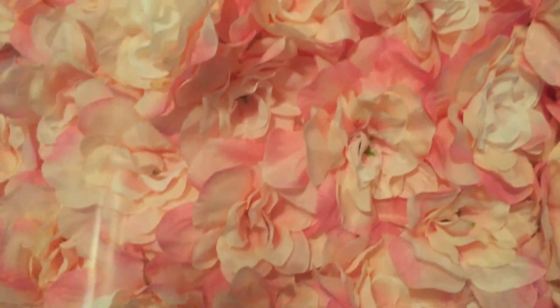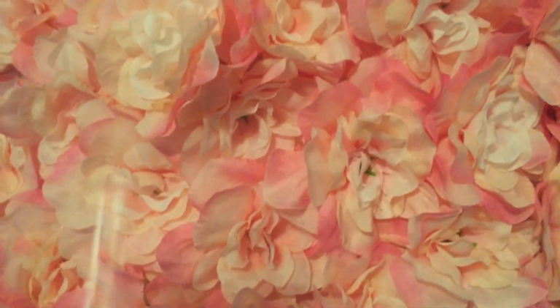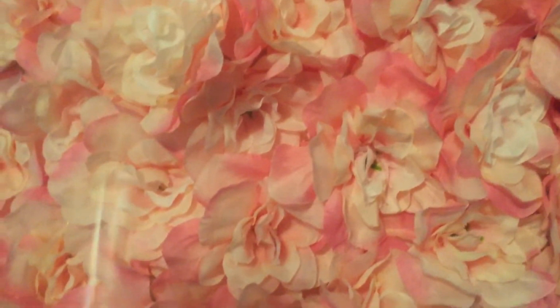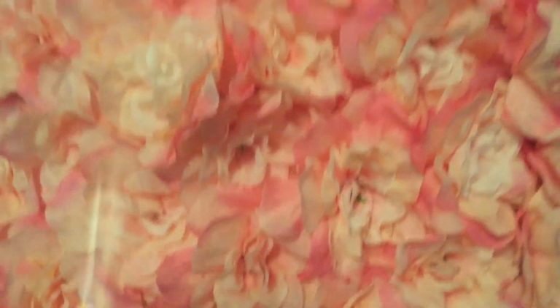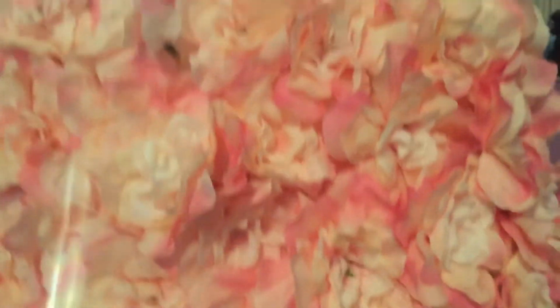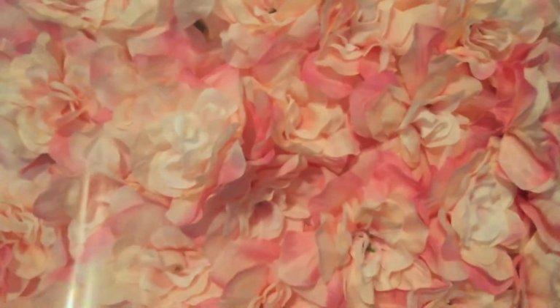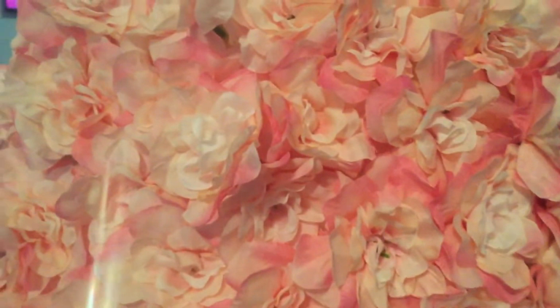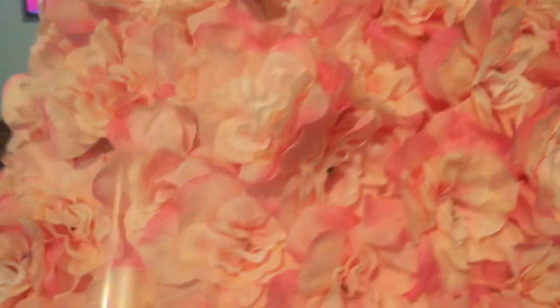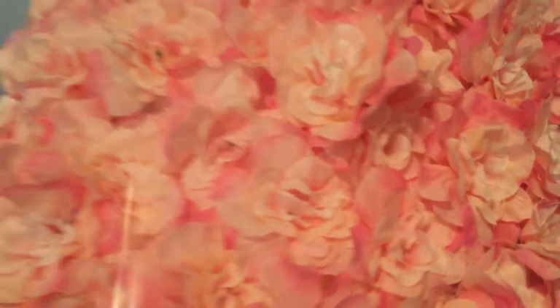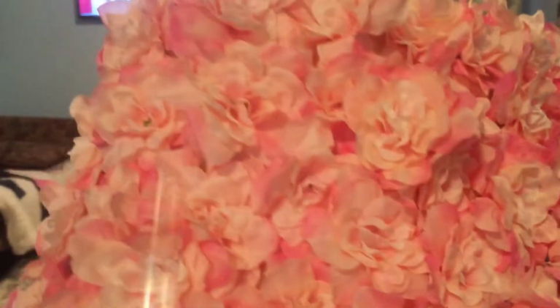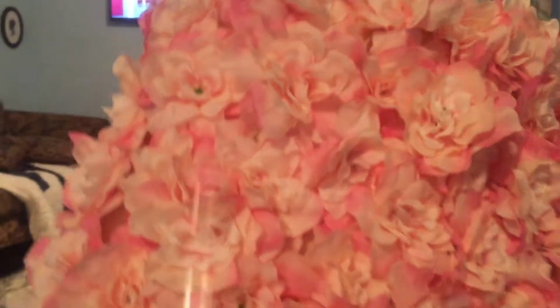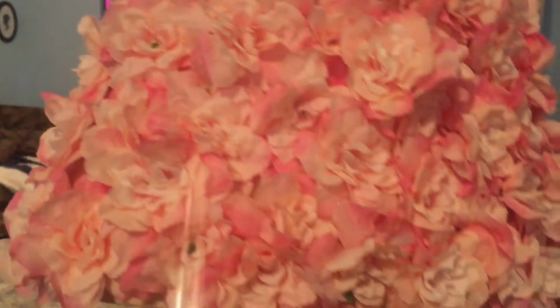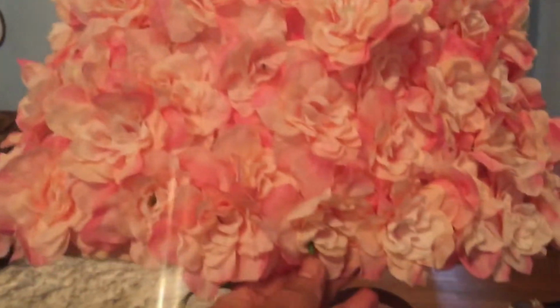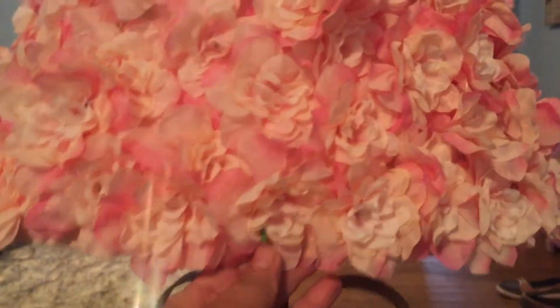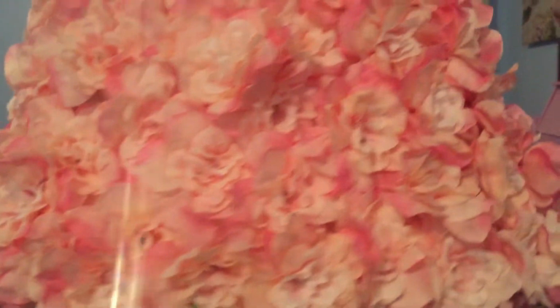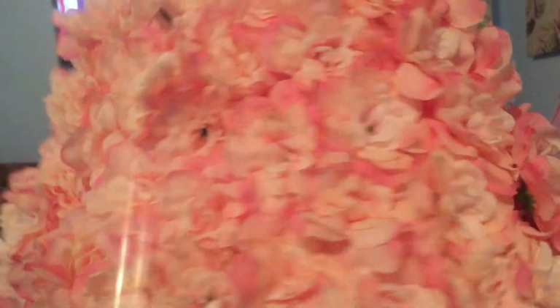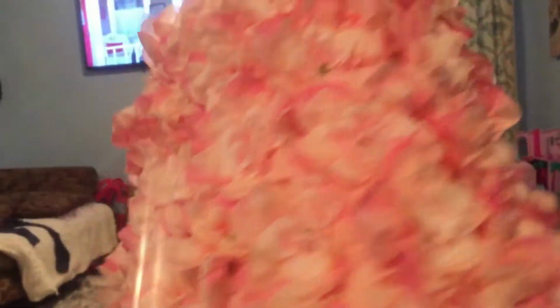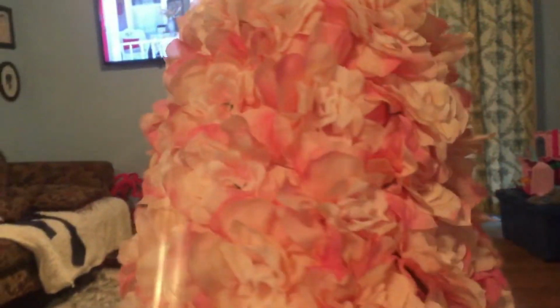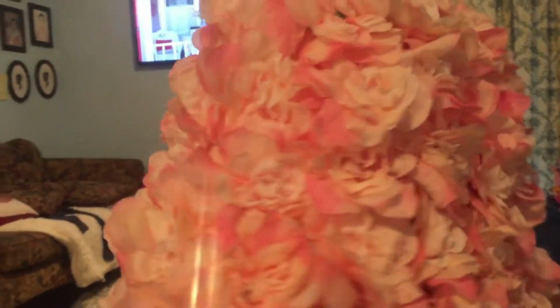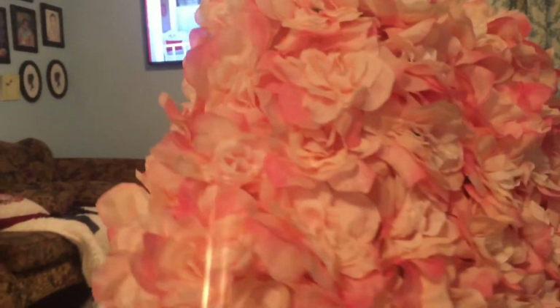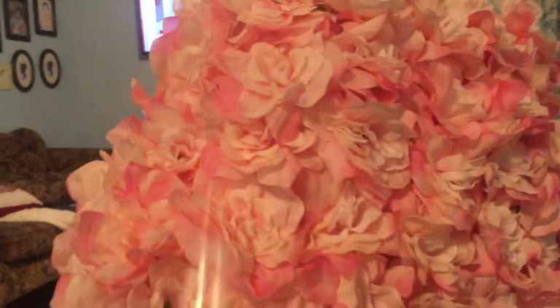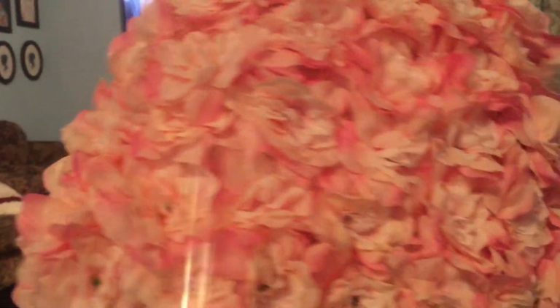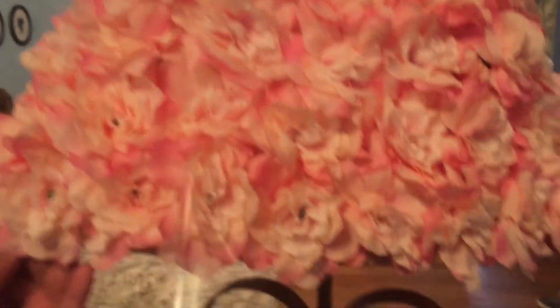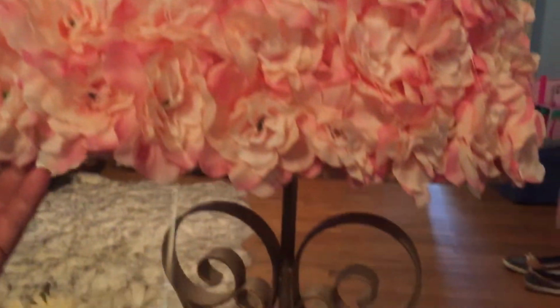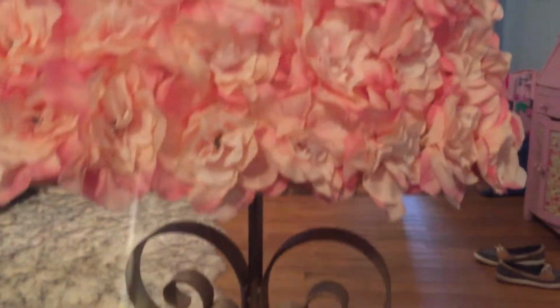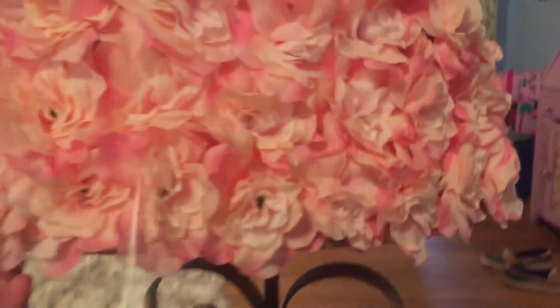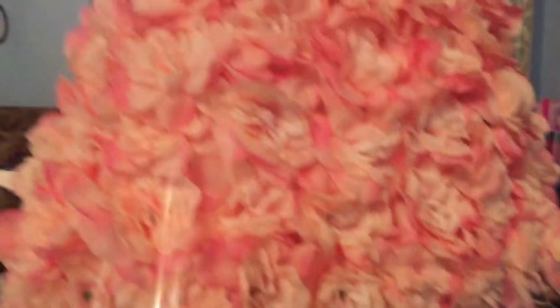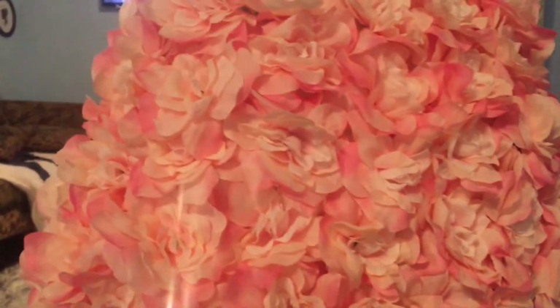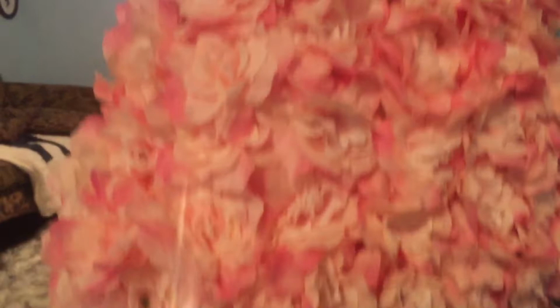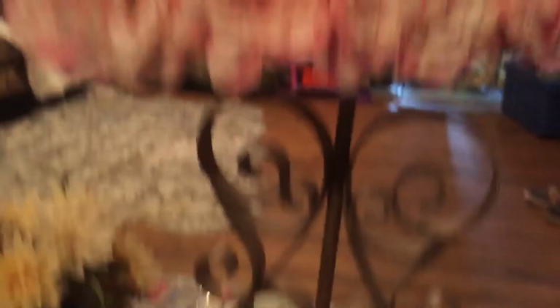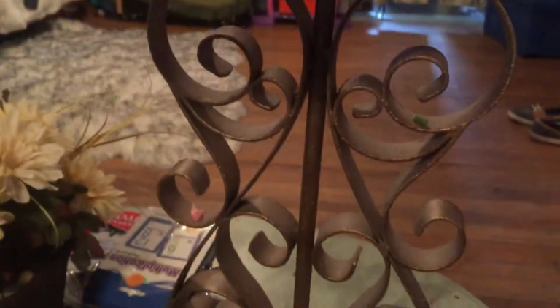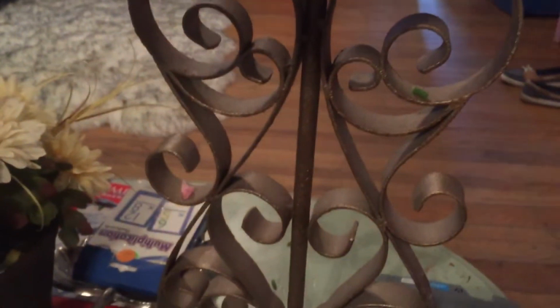Okay y'all, I'm done putting all the flowers on here — so awesome! Ain't that pretty? Now I gotta paint the bottom part.